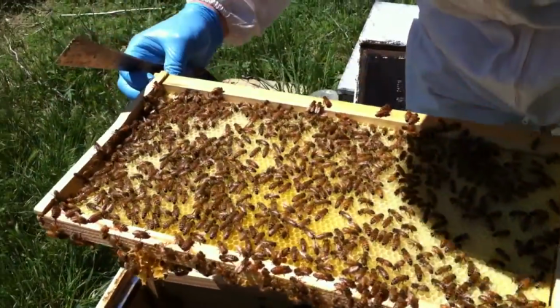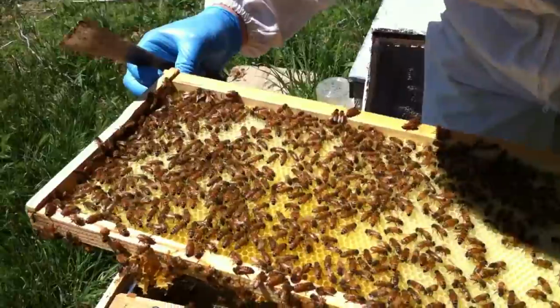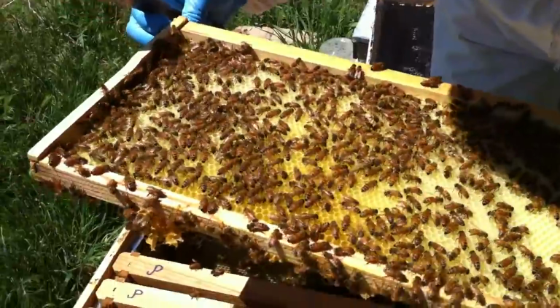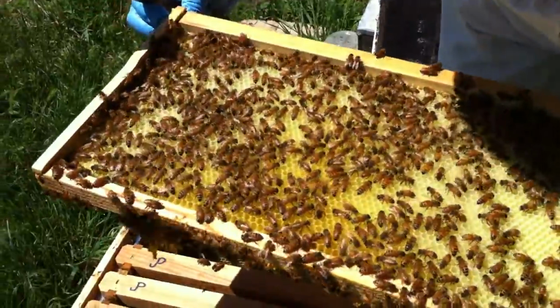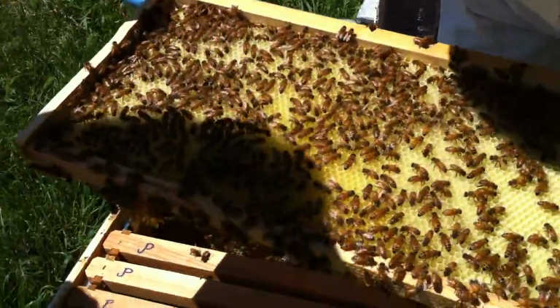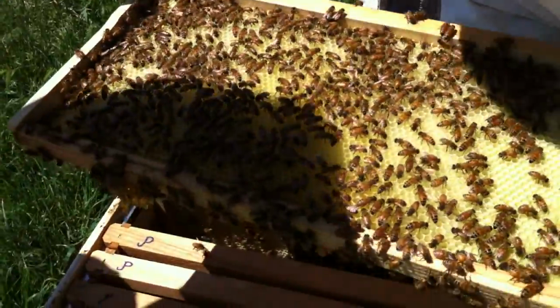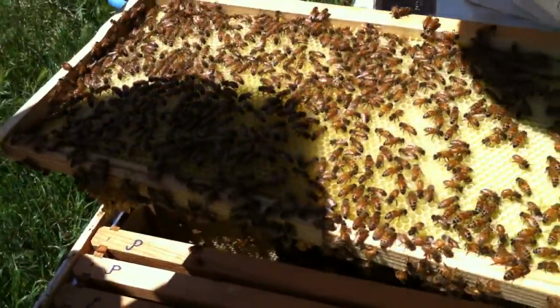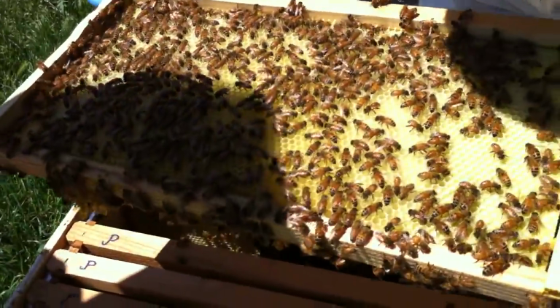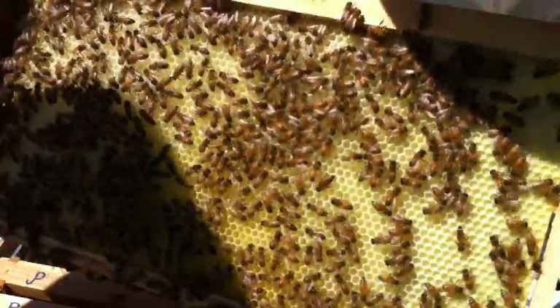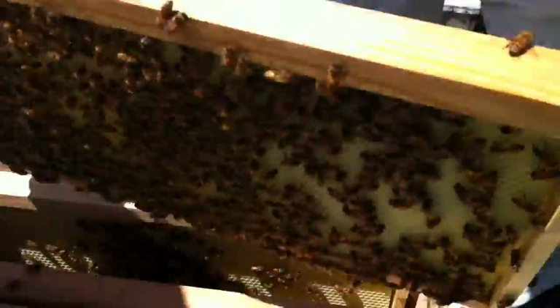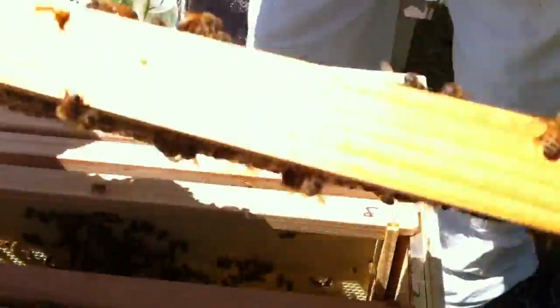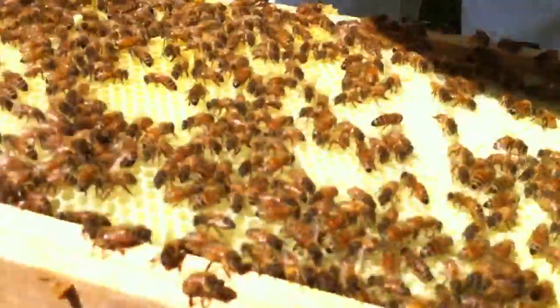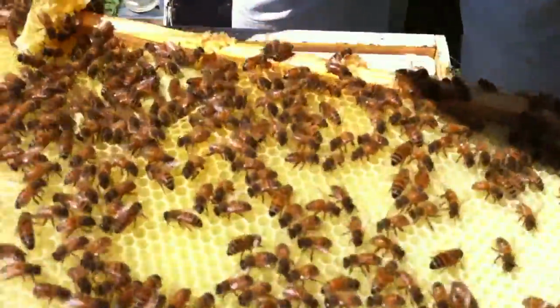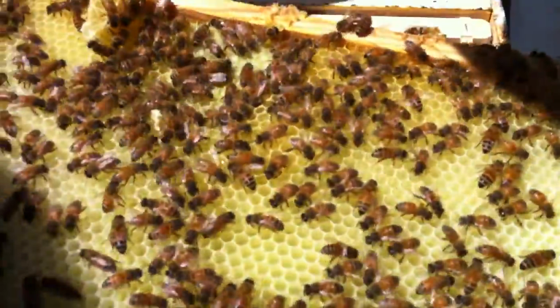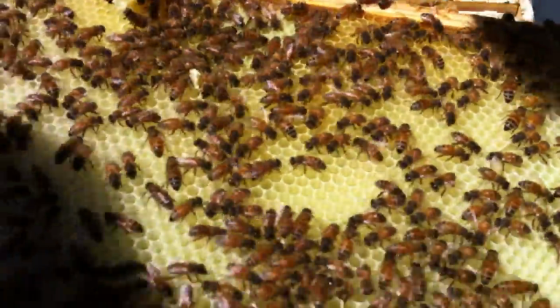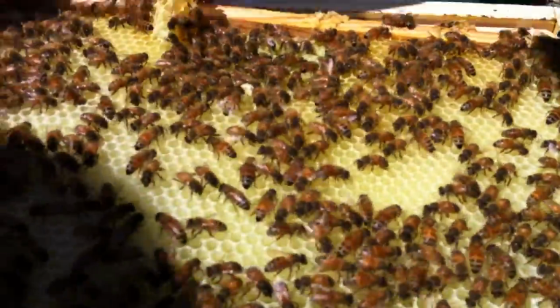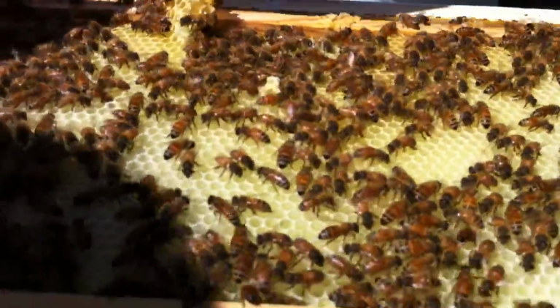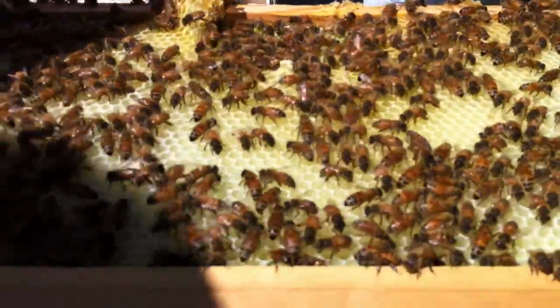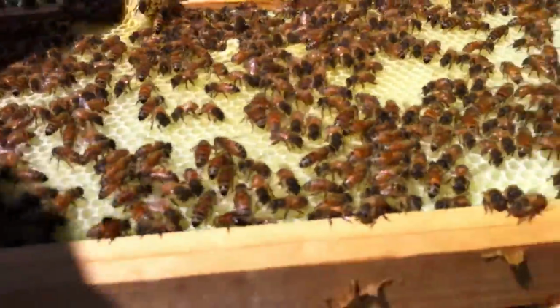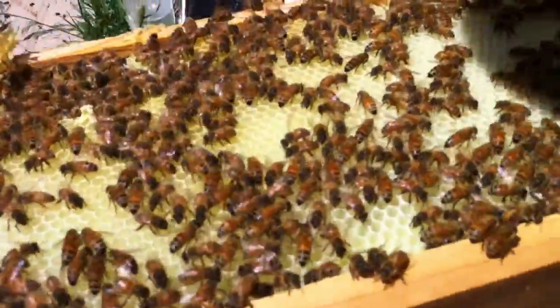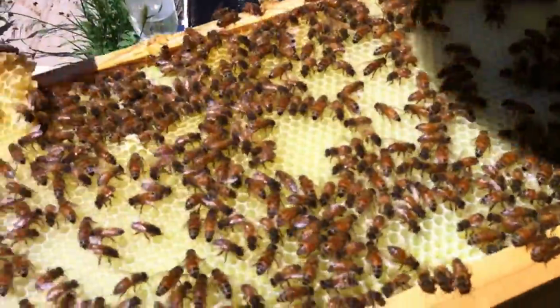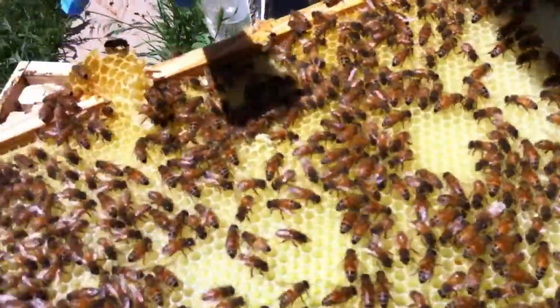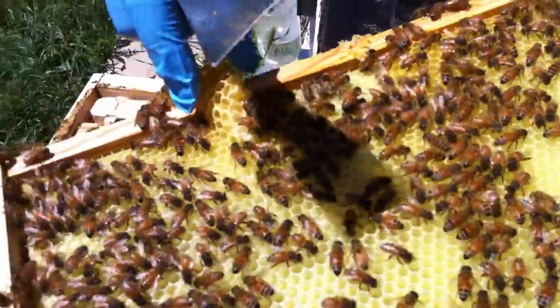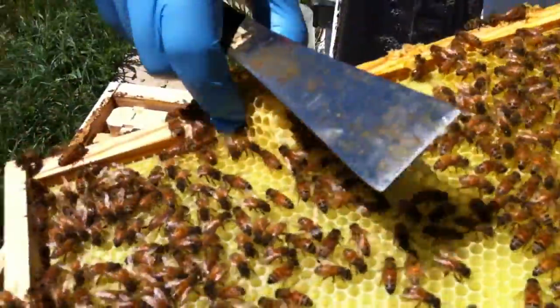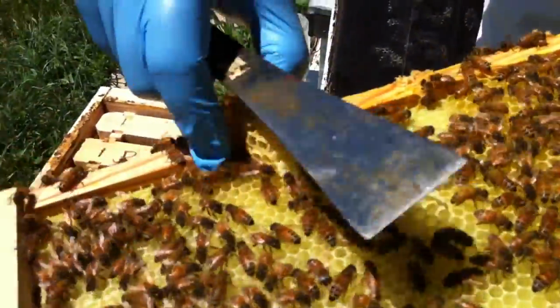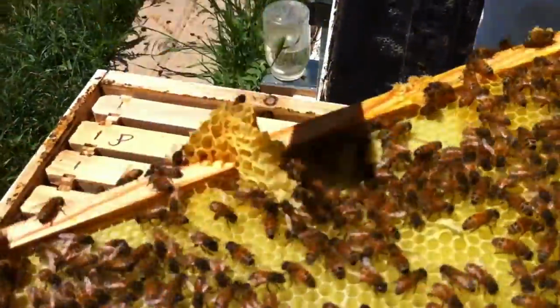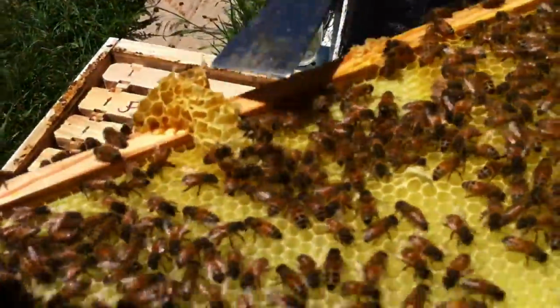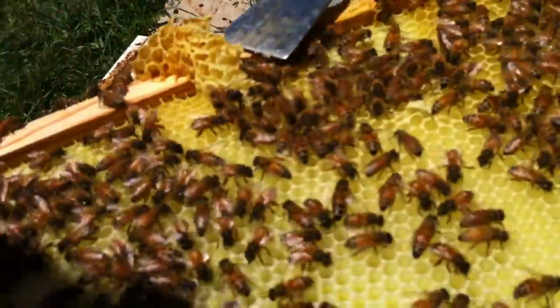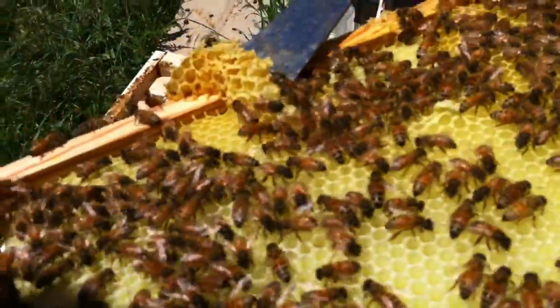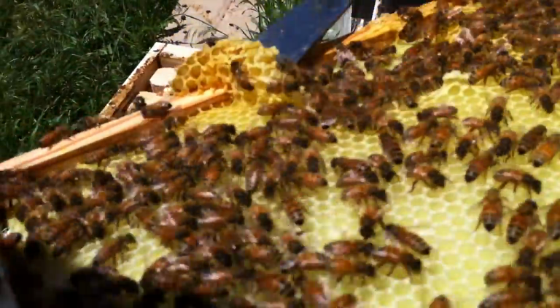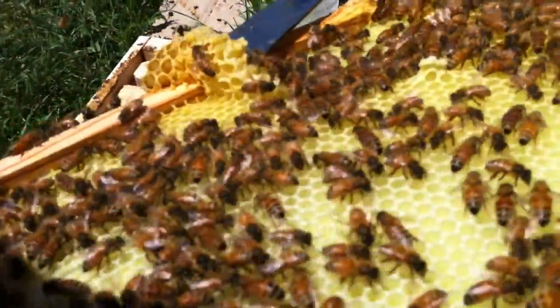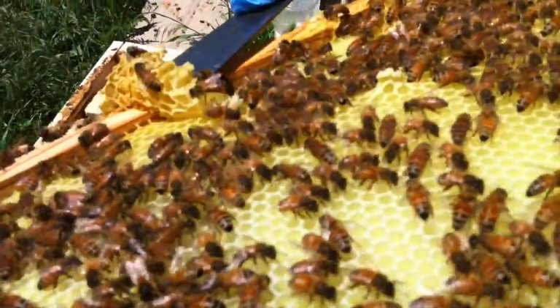Look how pretty that is. They've done good work for a week. And then again... it's only been in there for a week? Yep. This side looks really built up. Yep.